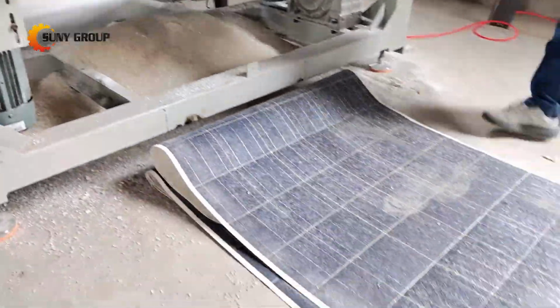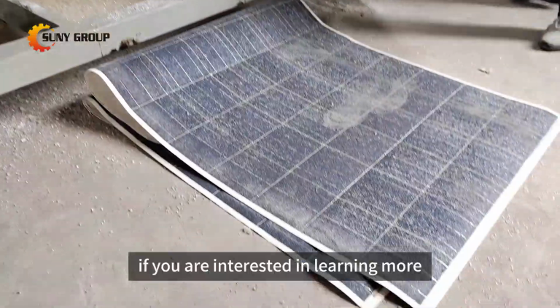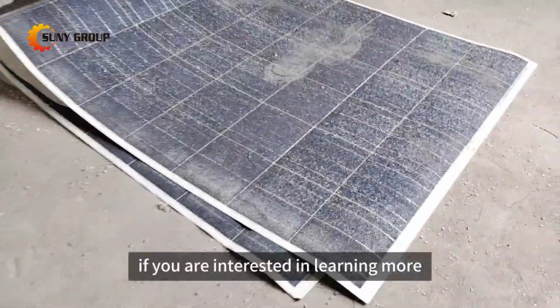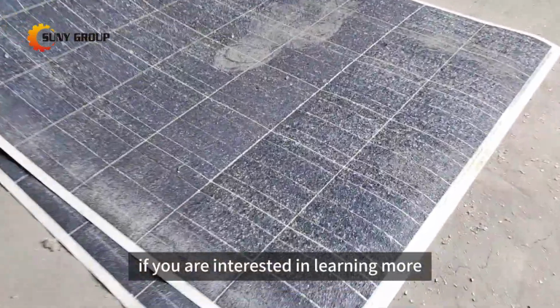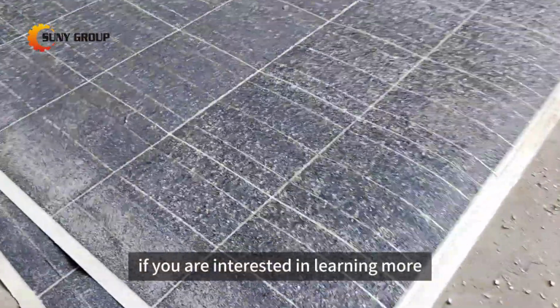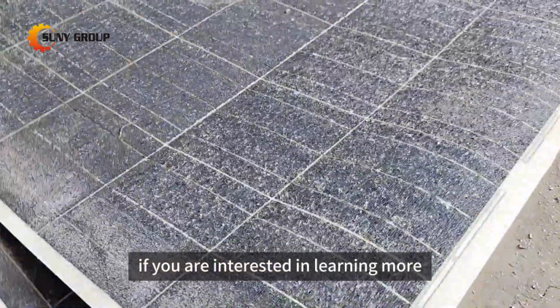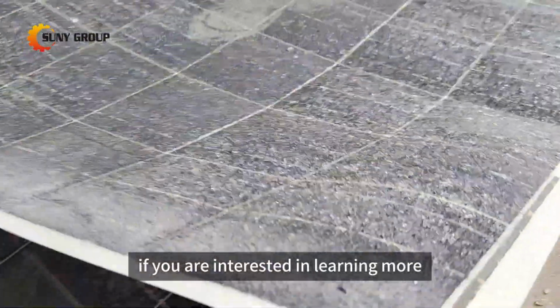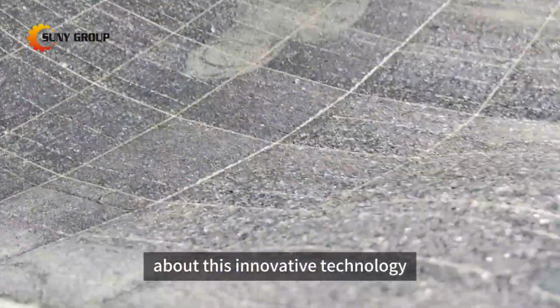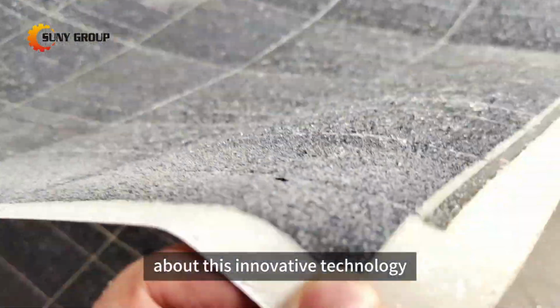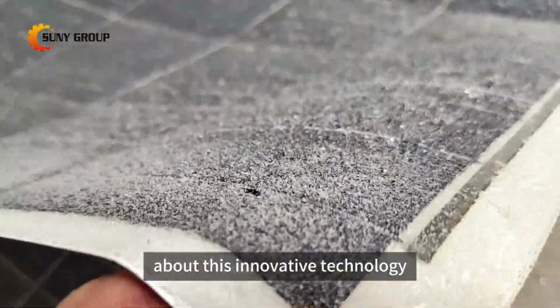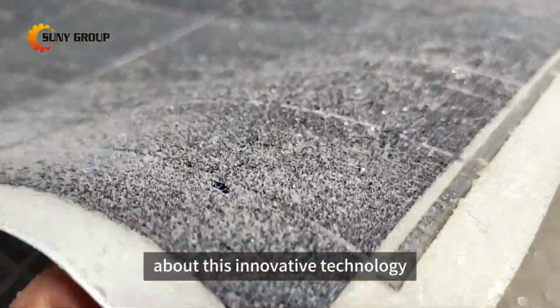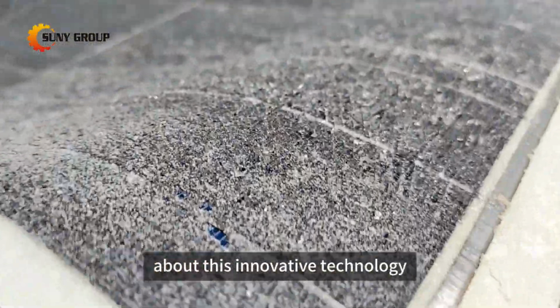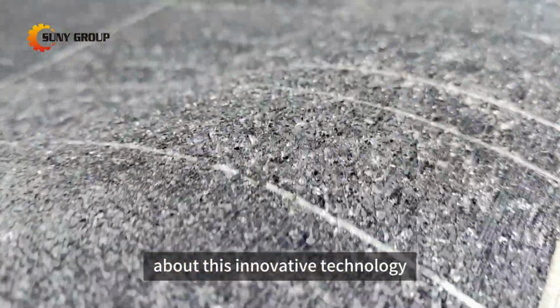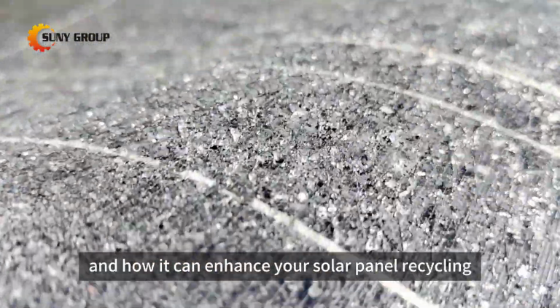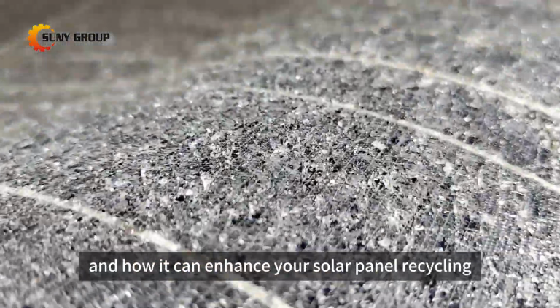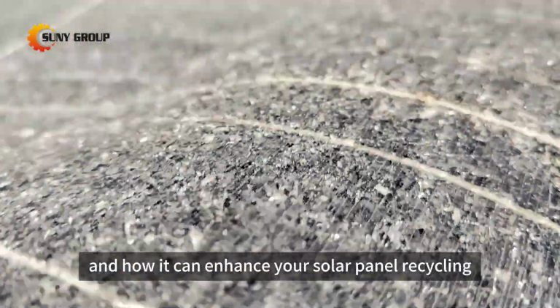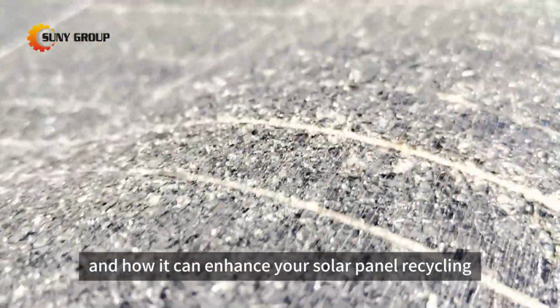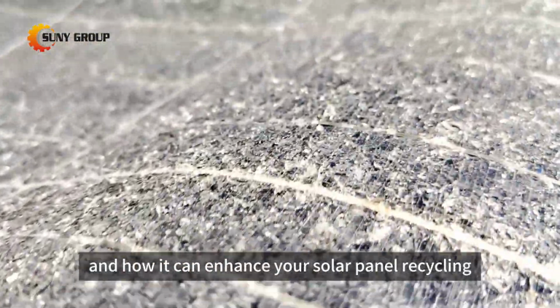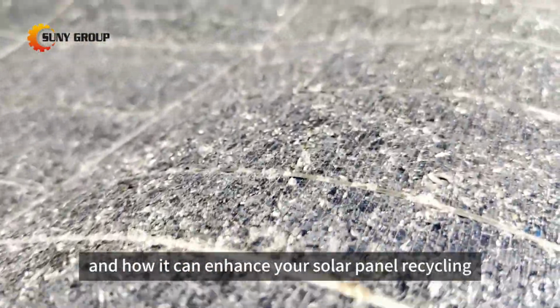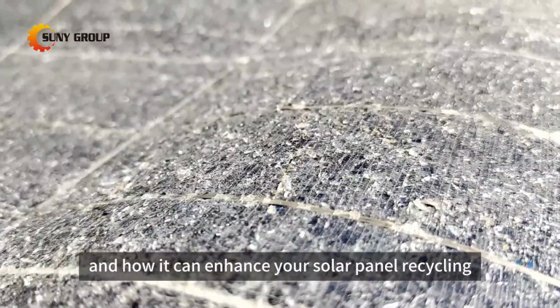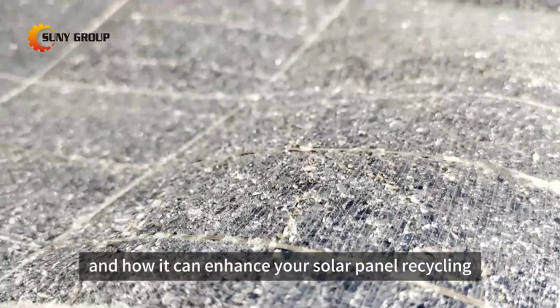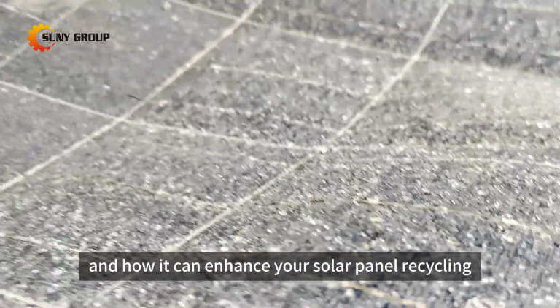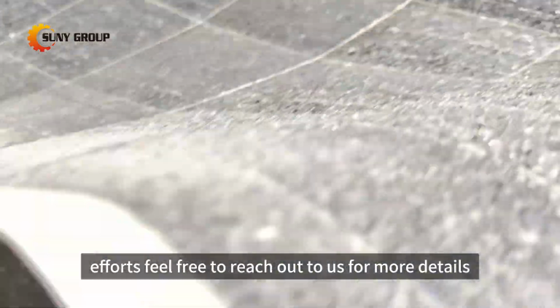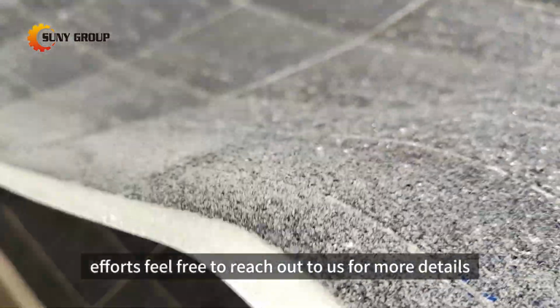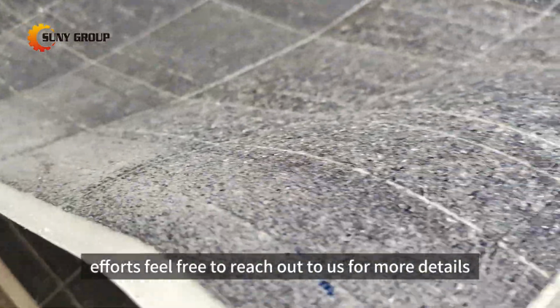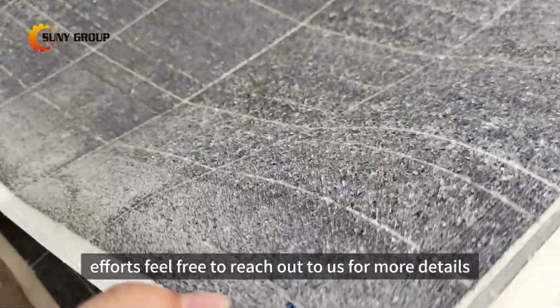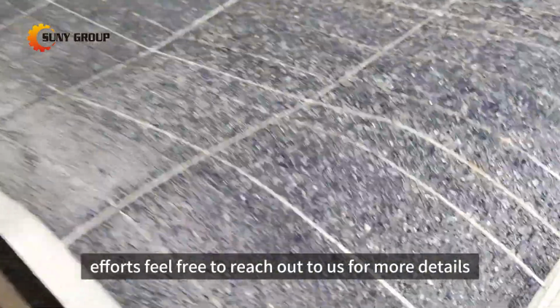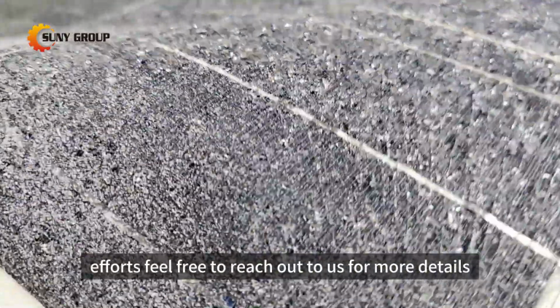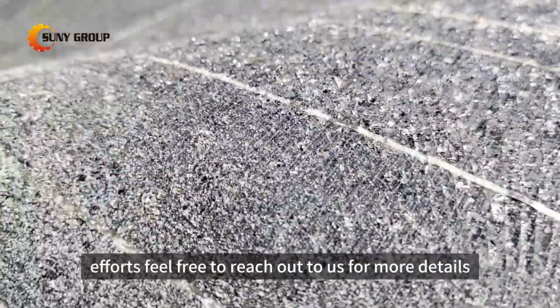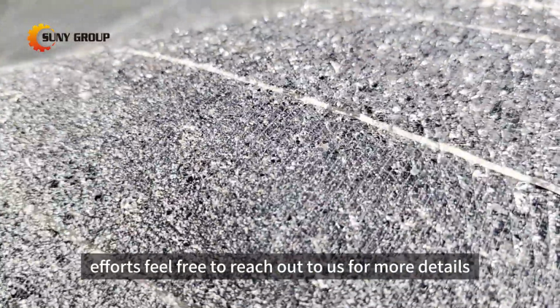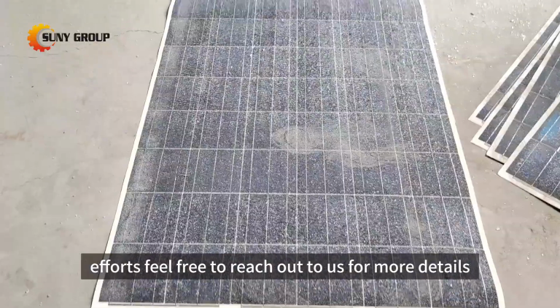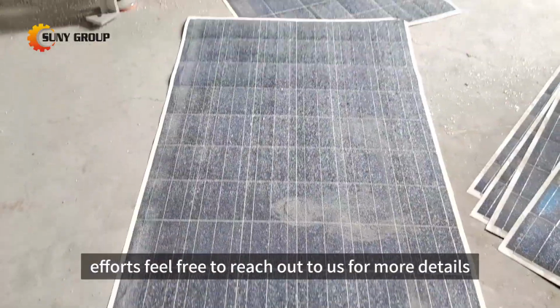If you're interested in learning more about this innovative technology and how it can enhance your solar panel recycling efforts, feel free to reach out to us for more details.